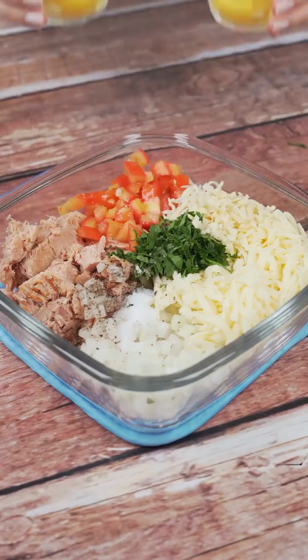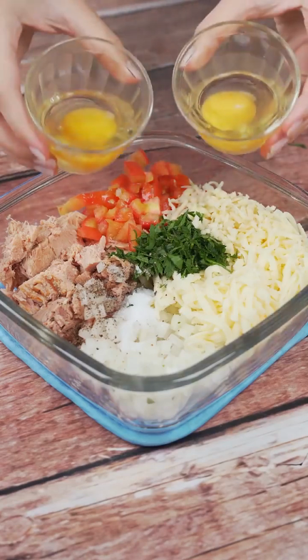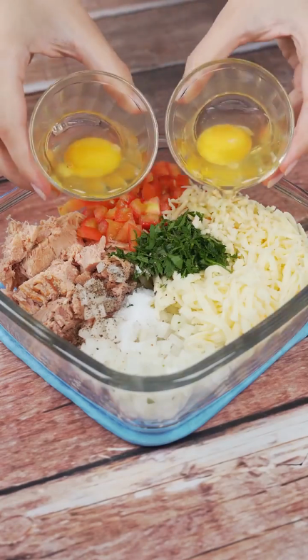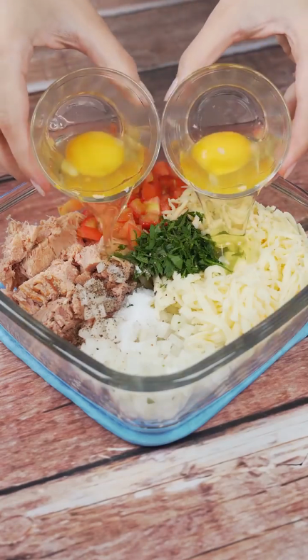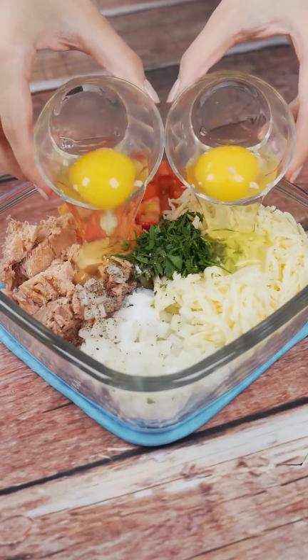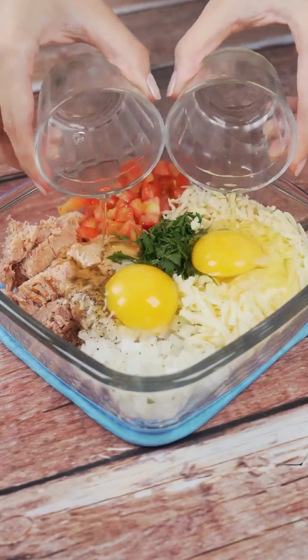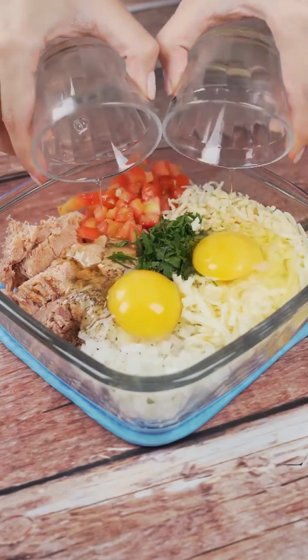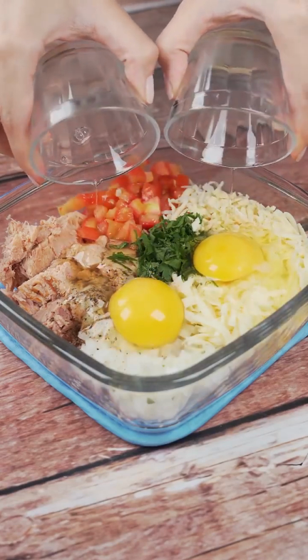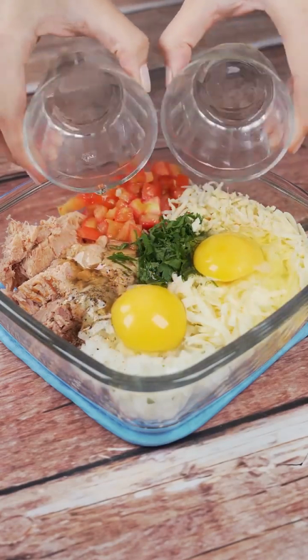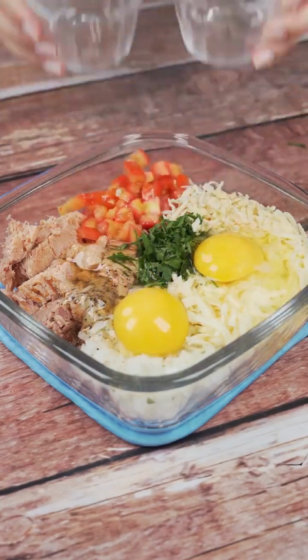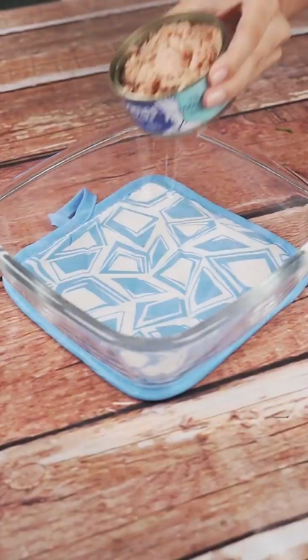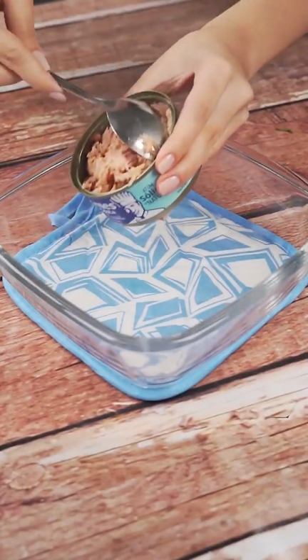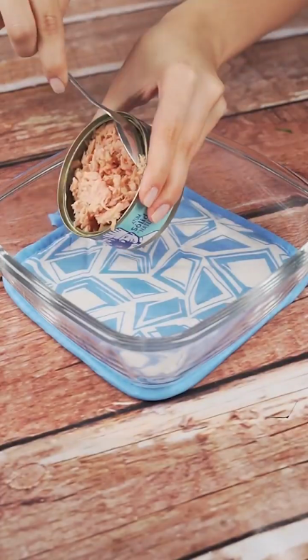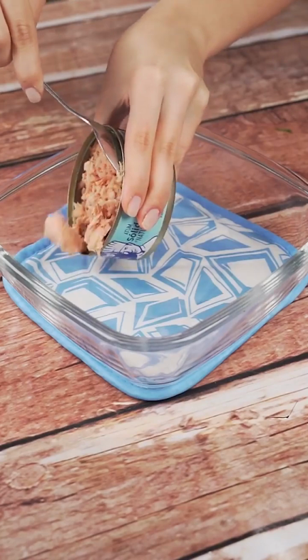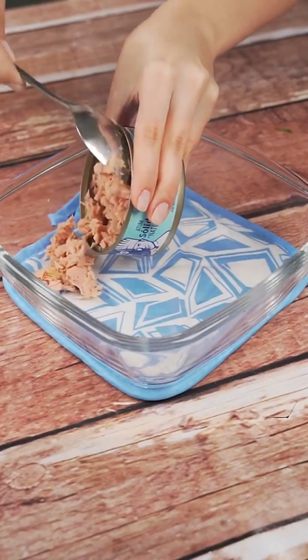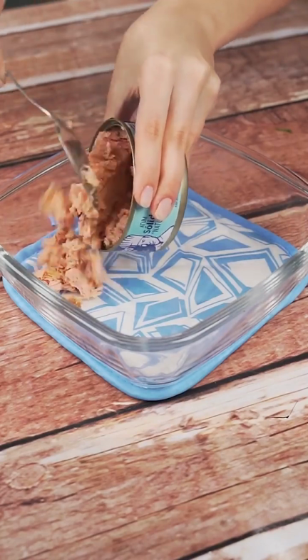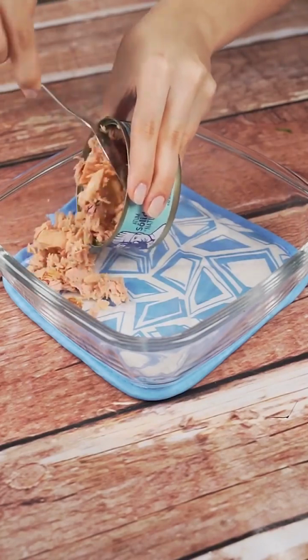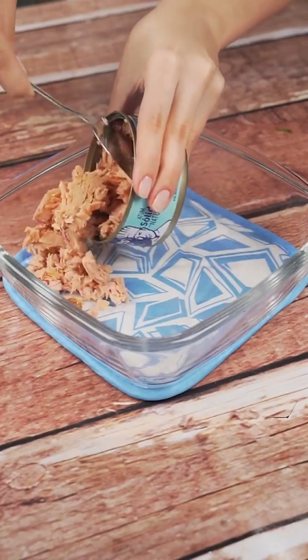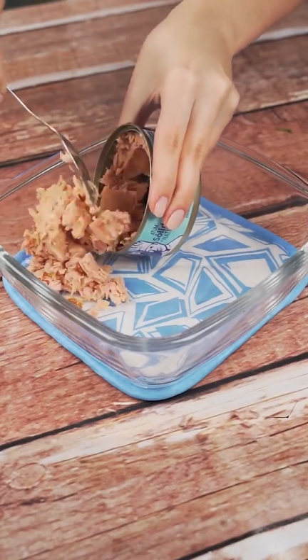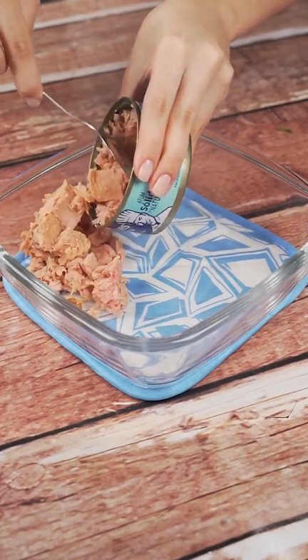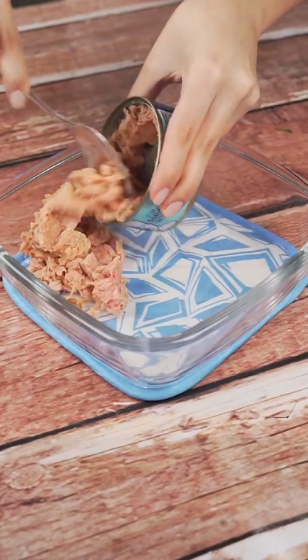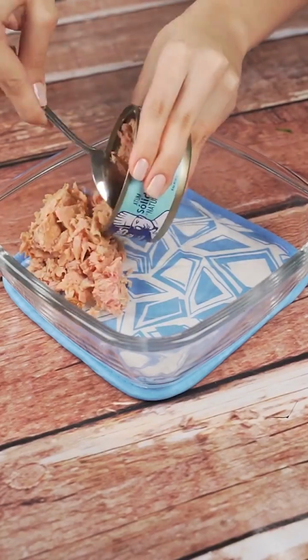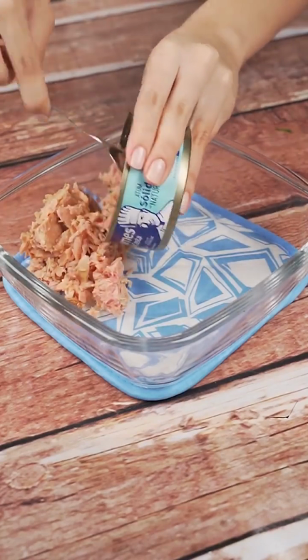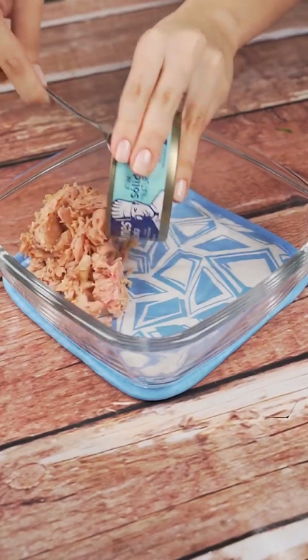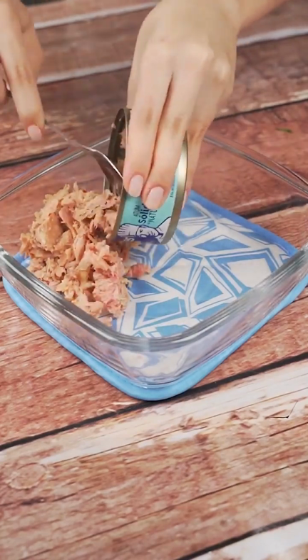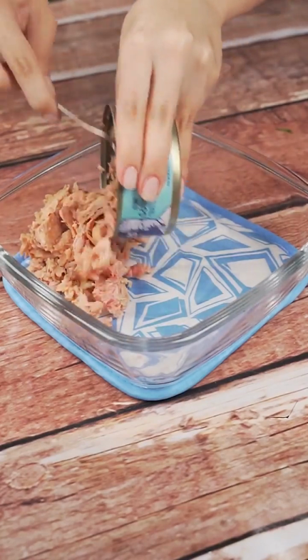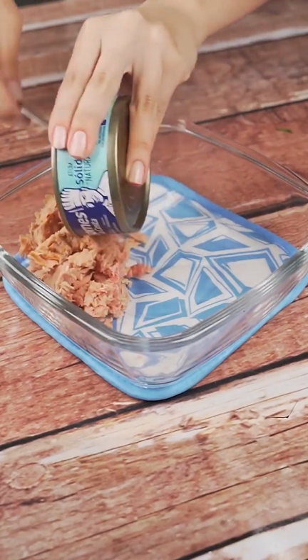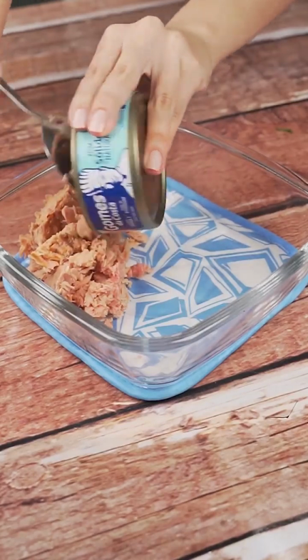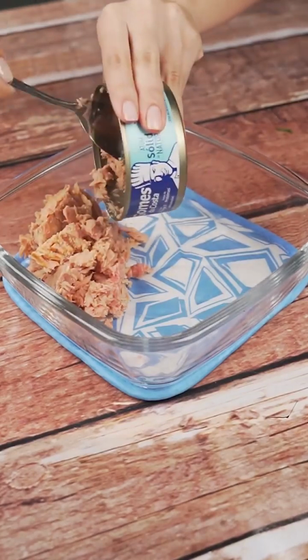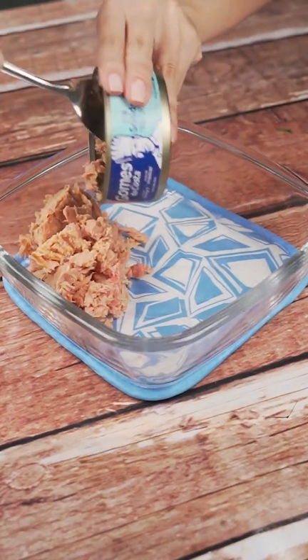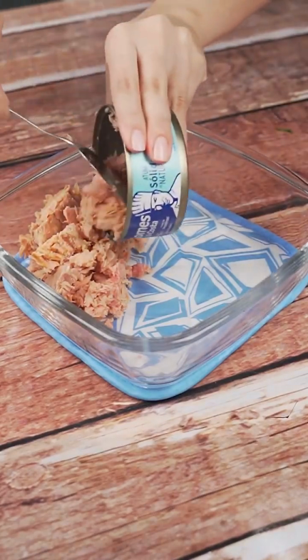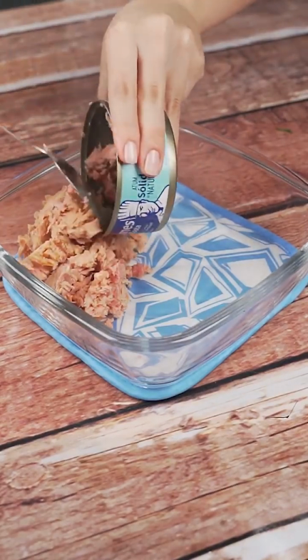Perfect tuna dinner for you to make at home. To start our recipe, I will add 170 grams of tuna in a container. You can't imagine how delicious and nutritious this easy recipe is.